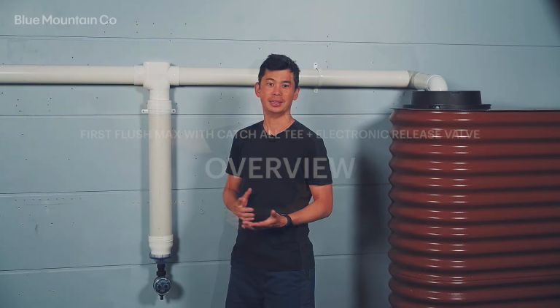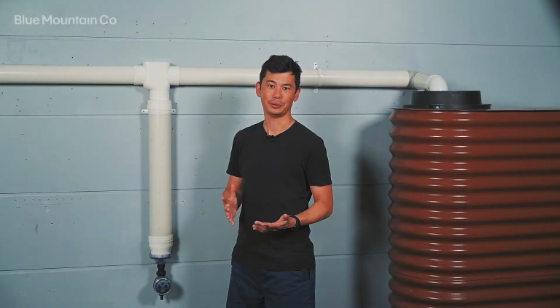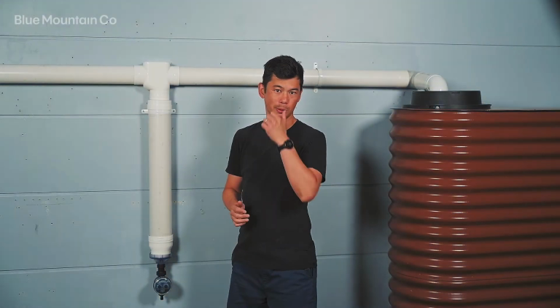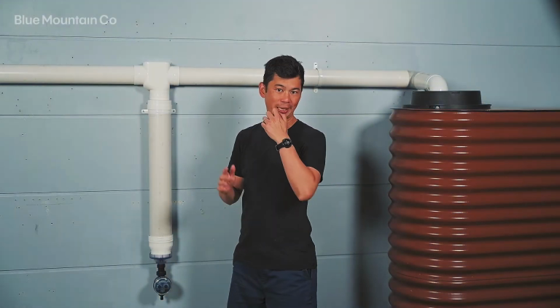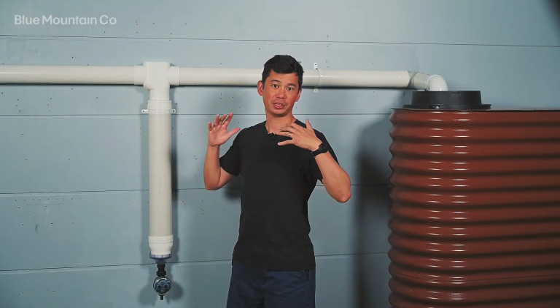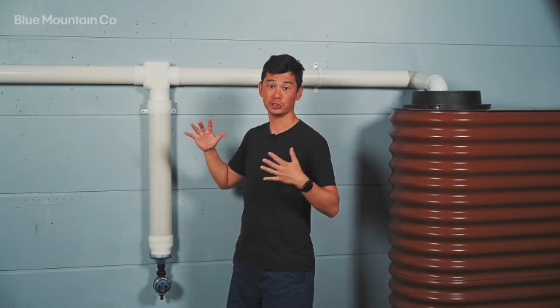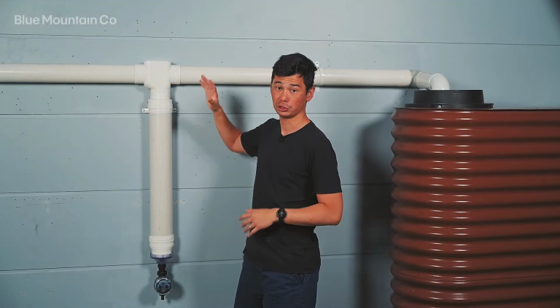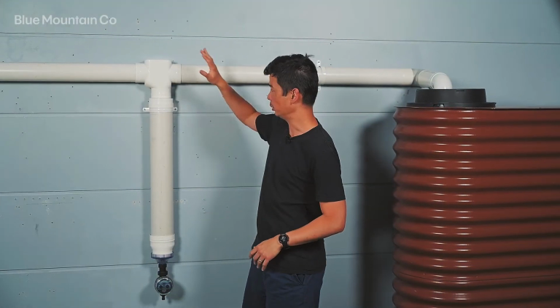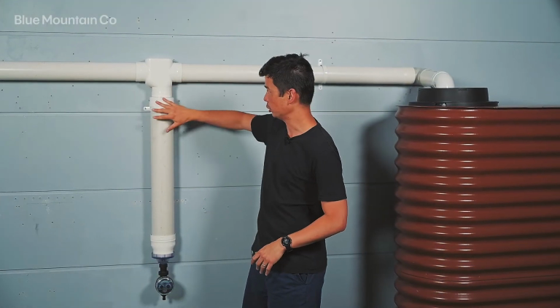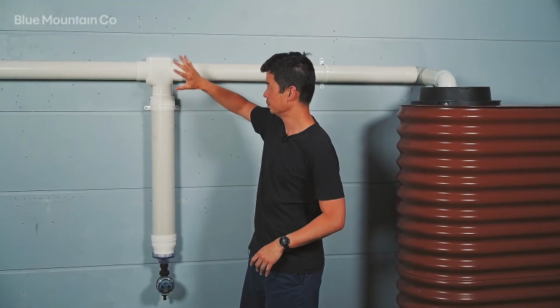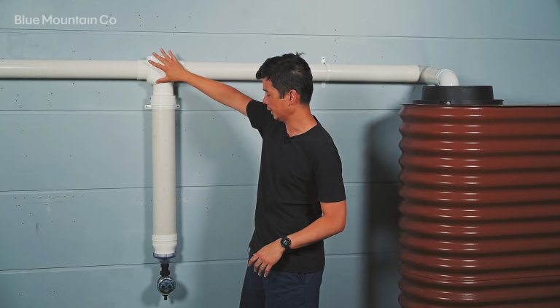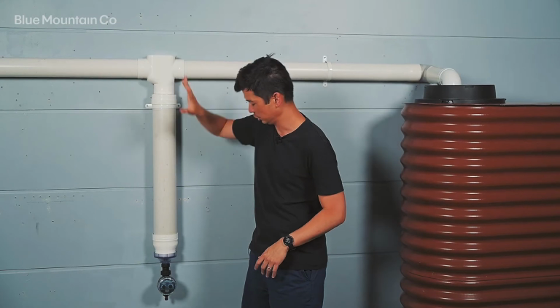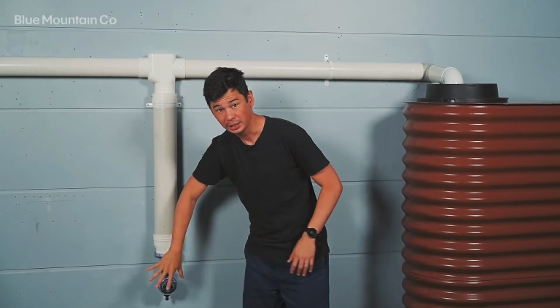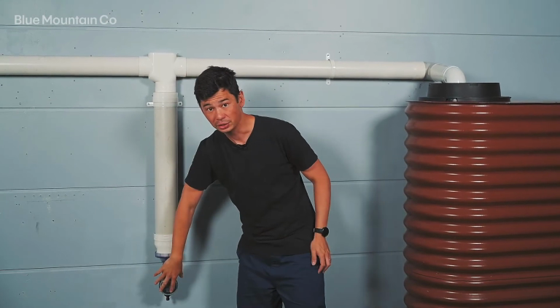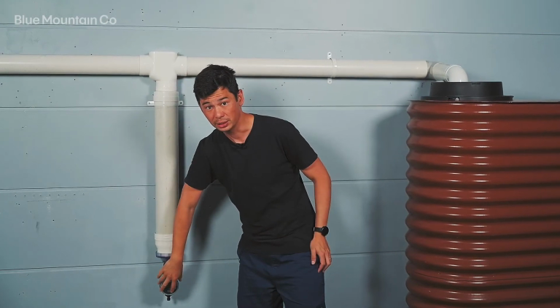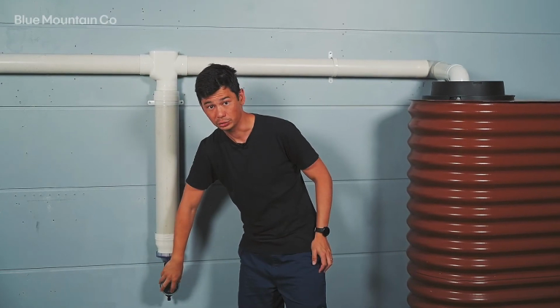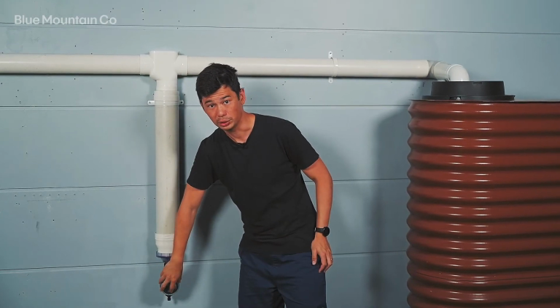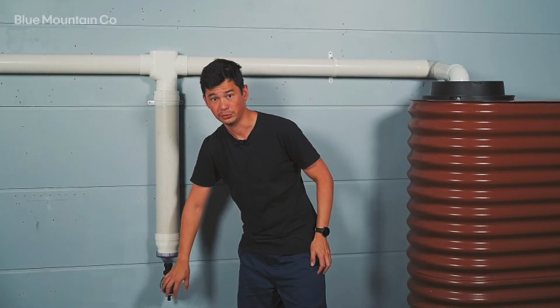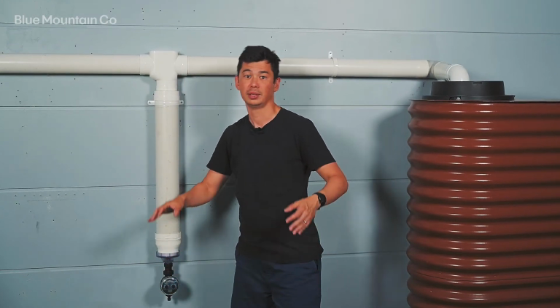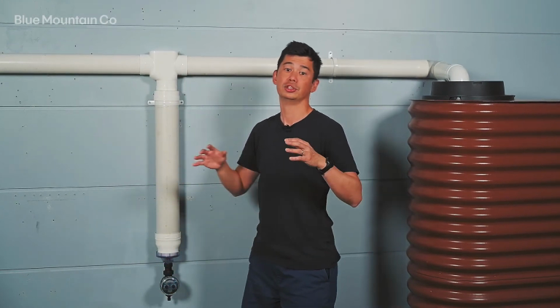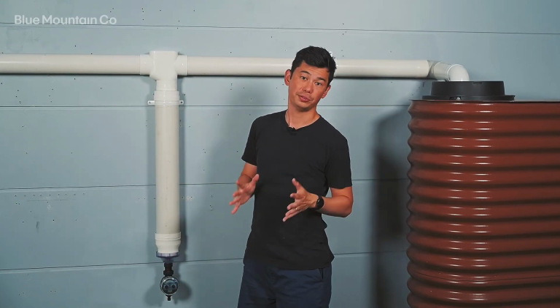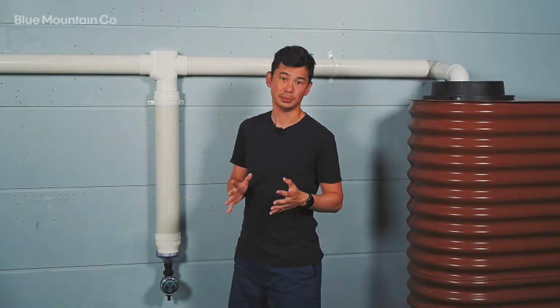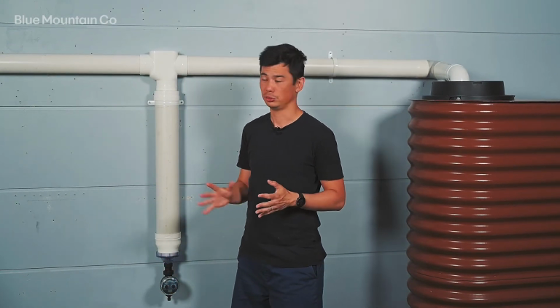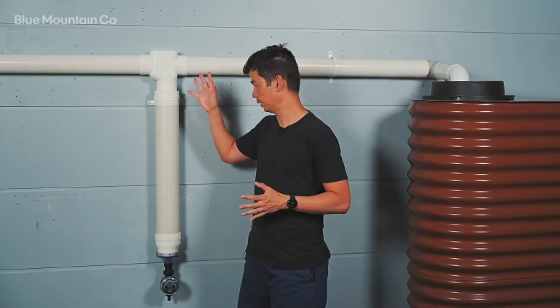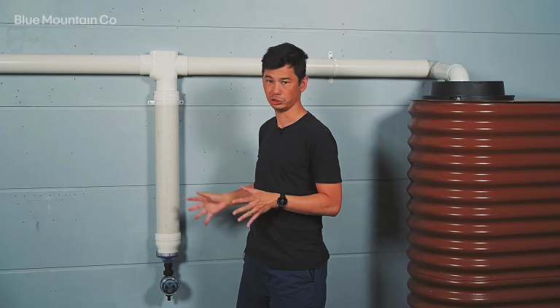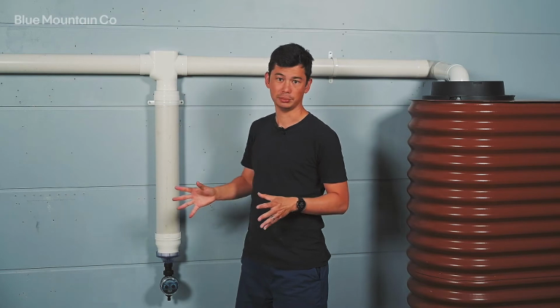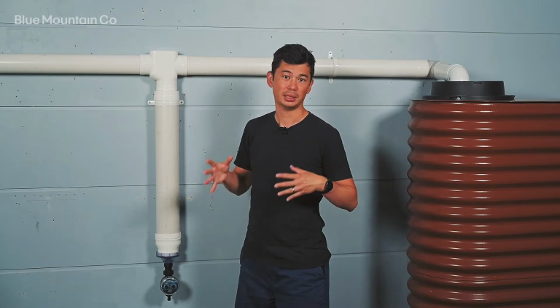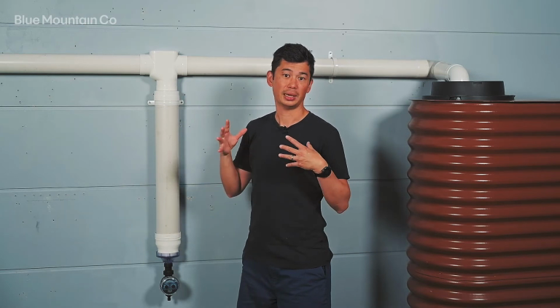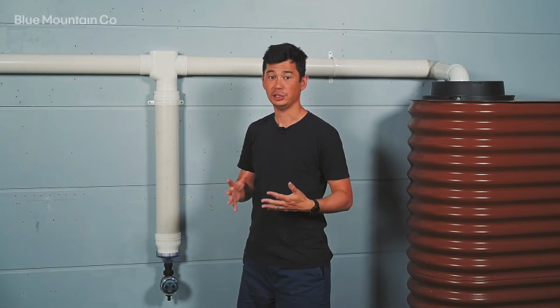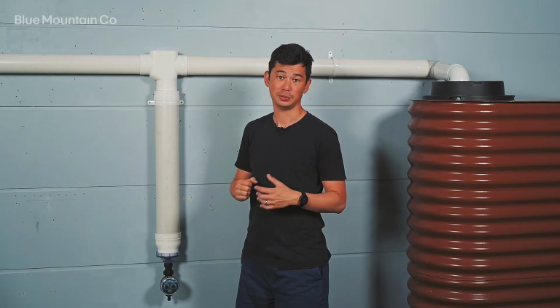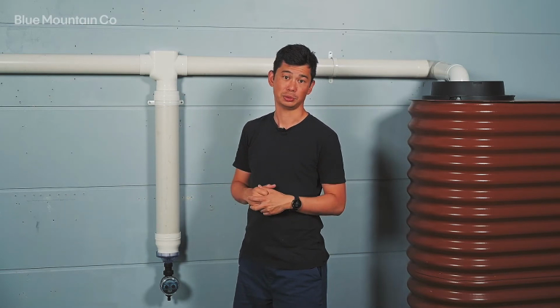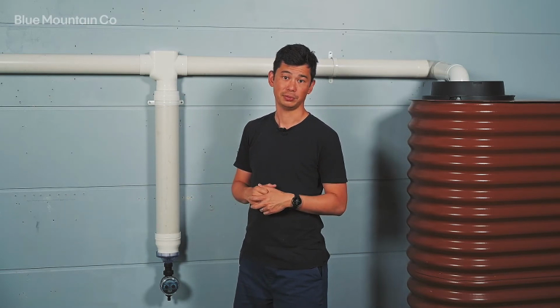Hey everyone, we're going to have a look at the first flush with max chamber, the catch-all-T, and the electronic release valve. It's got a few elements which make up the system and each are going to give you some great benefits.